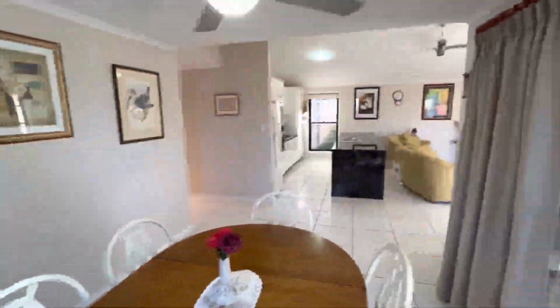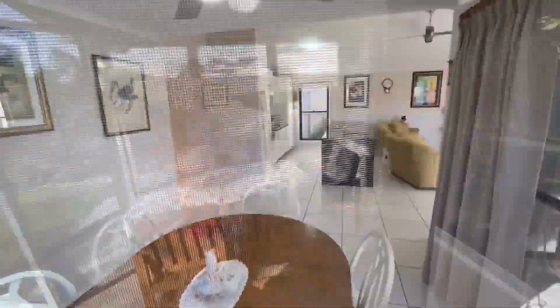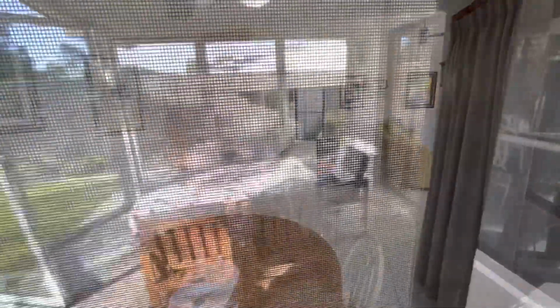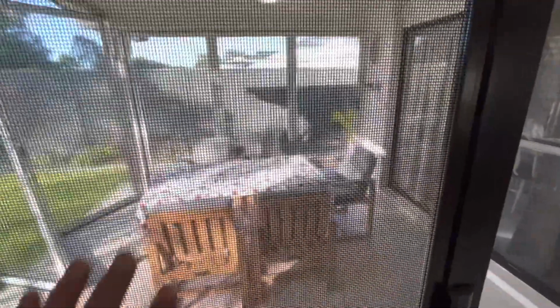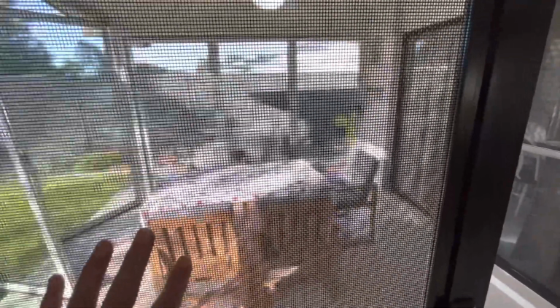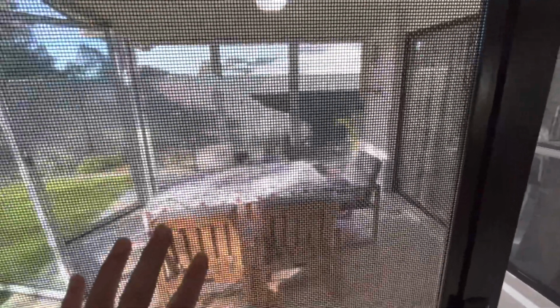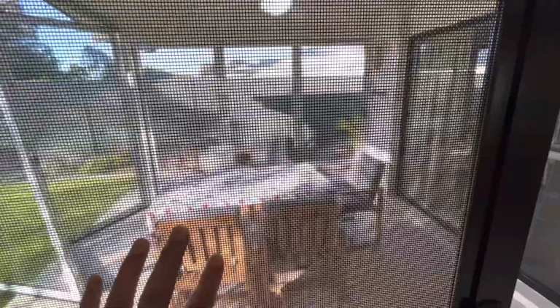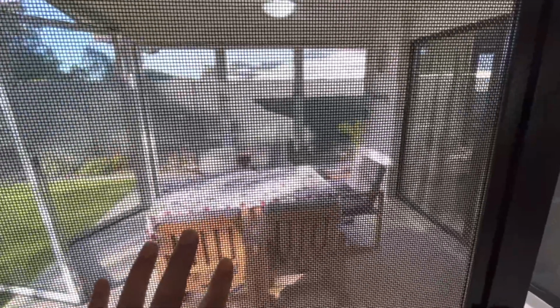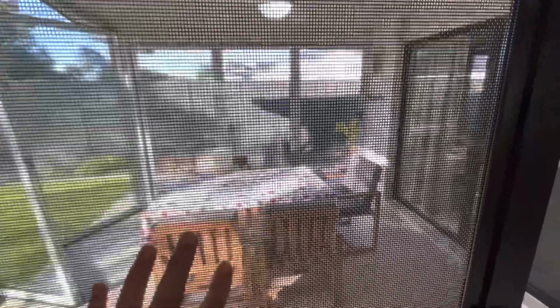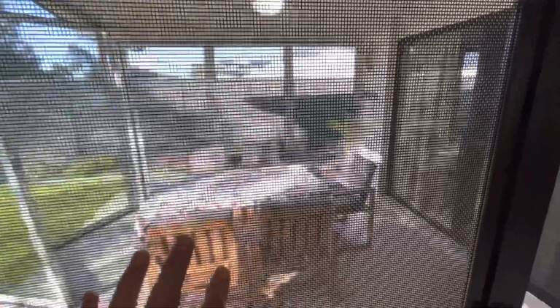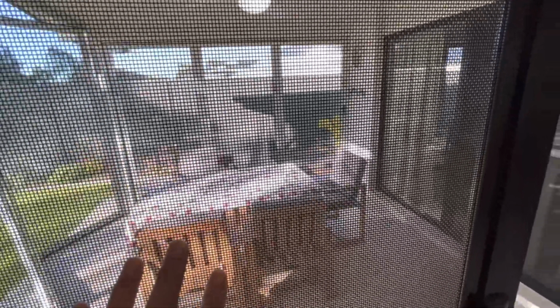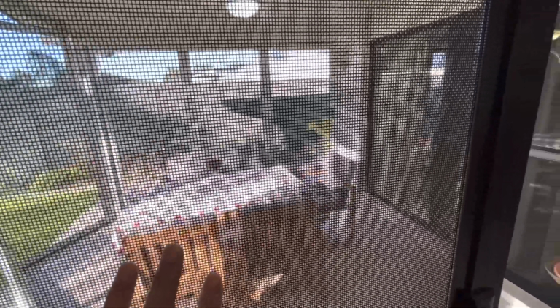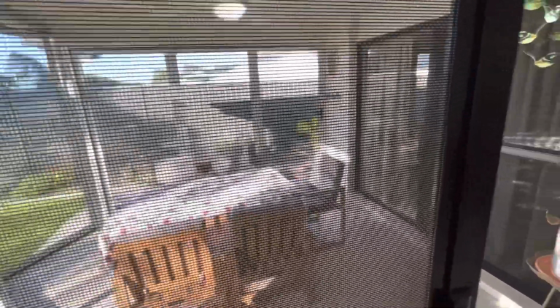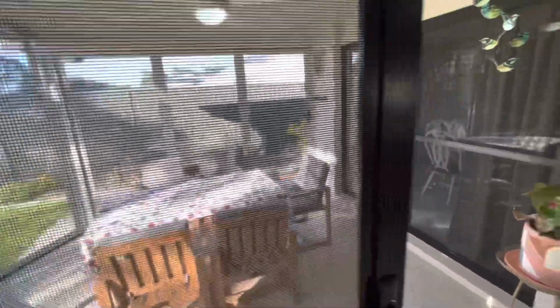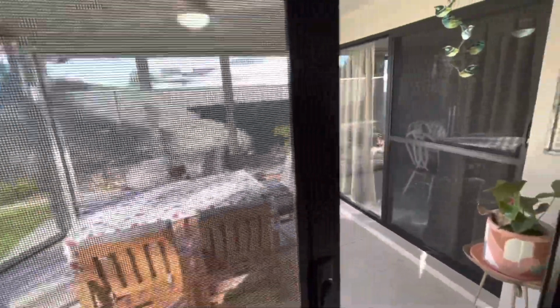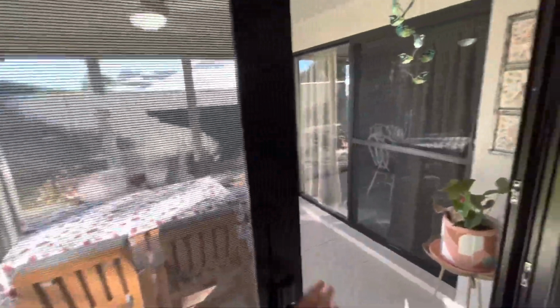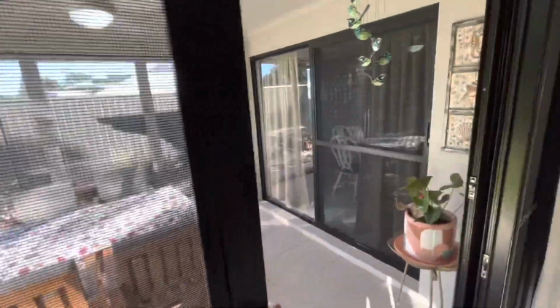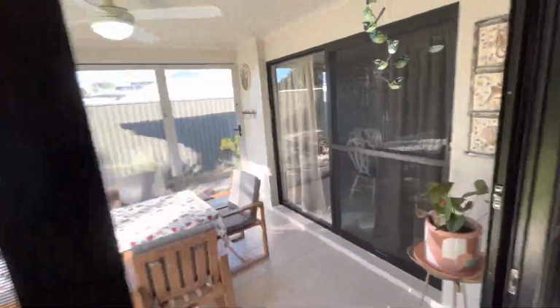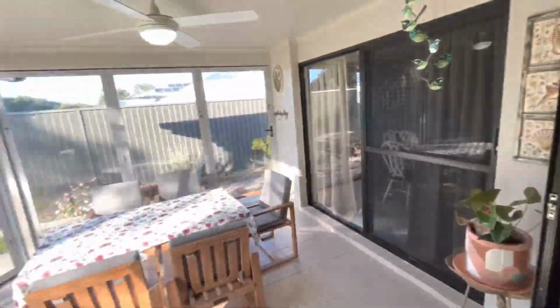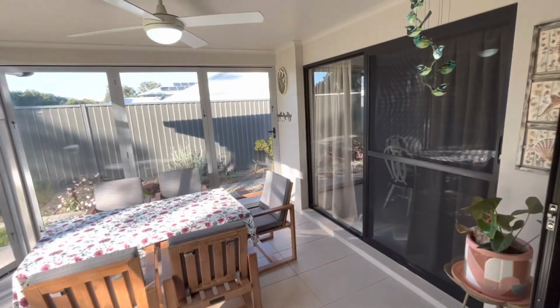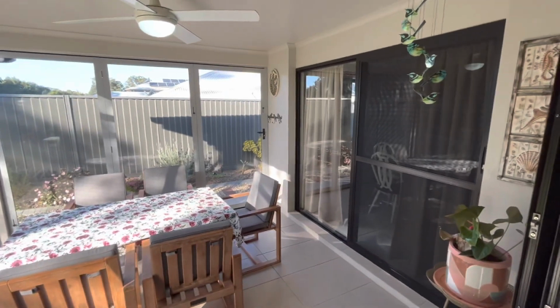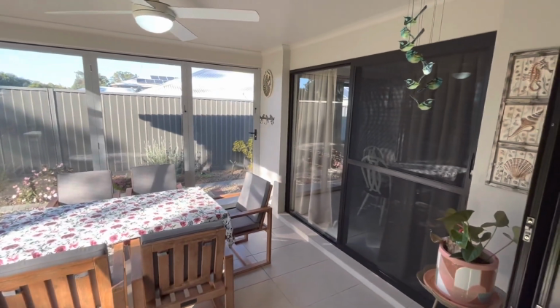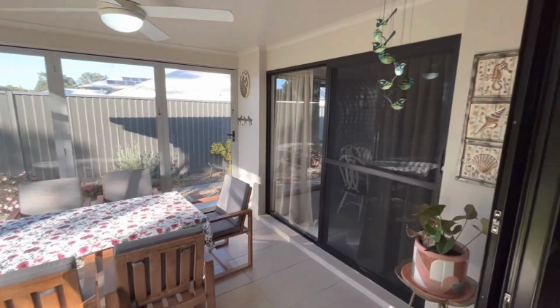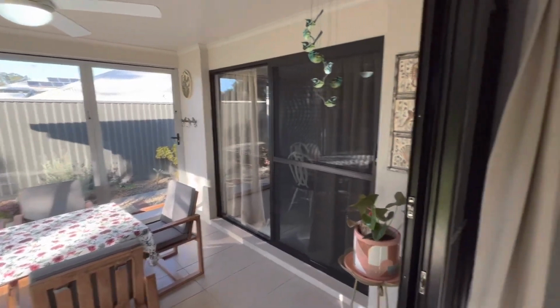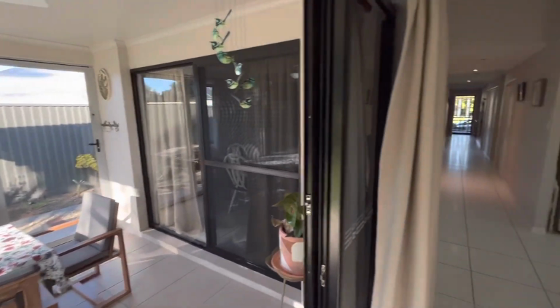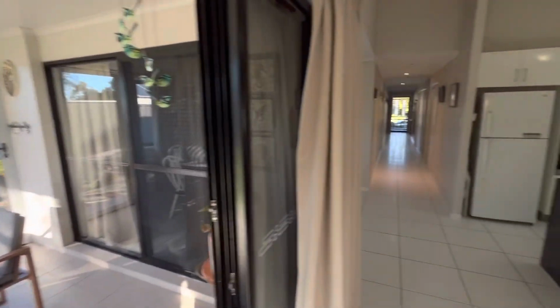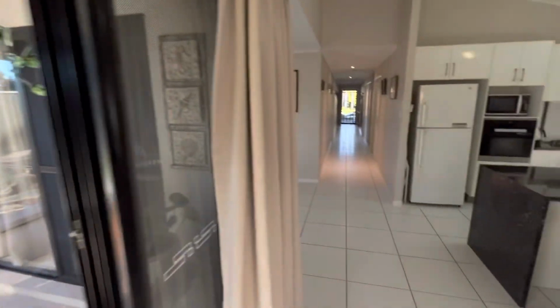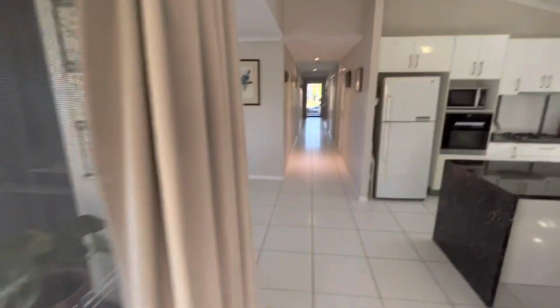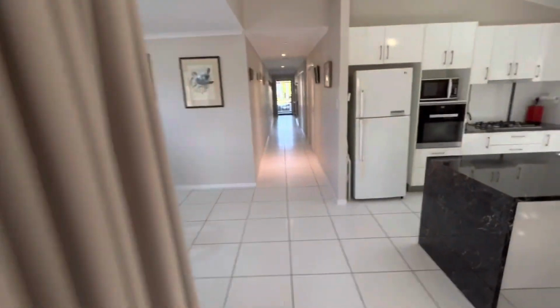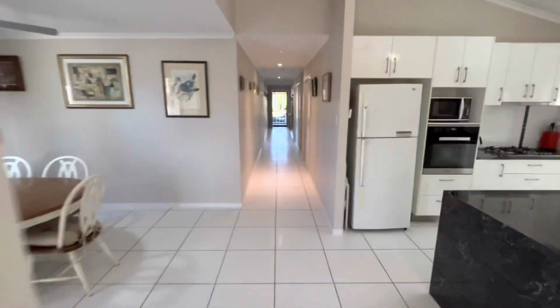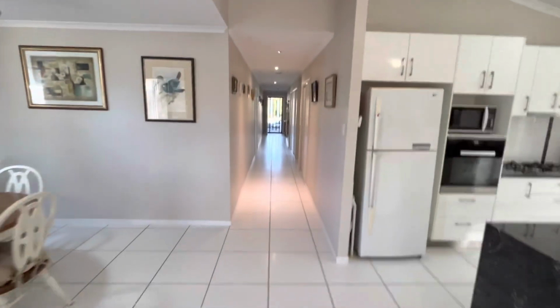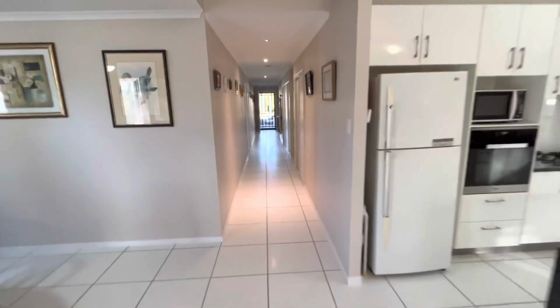The windows and doors have a Crimsafe type mesh, which means you can leave the doors open in summer and get some lovely breezes through the house. Let's go have a look at the bedrooms.